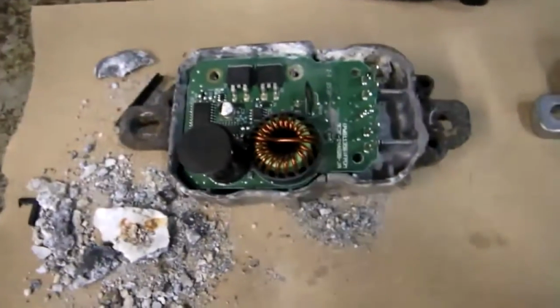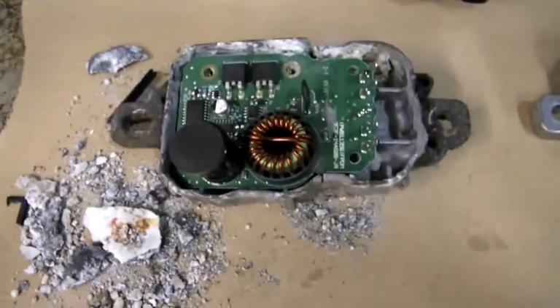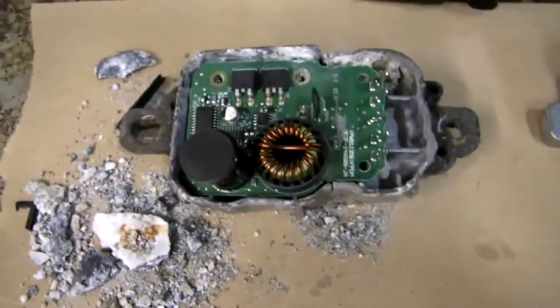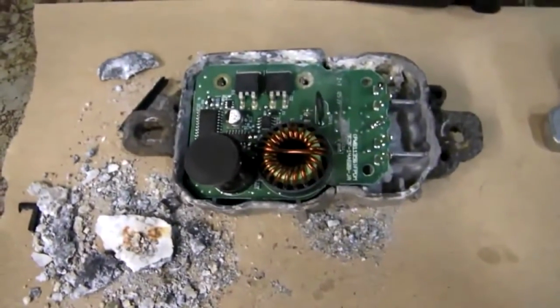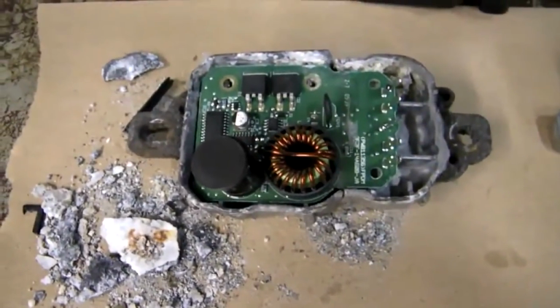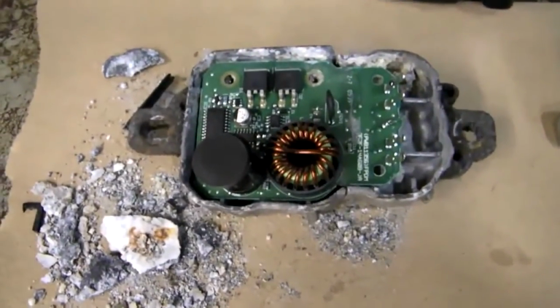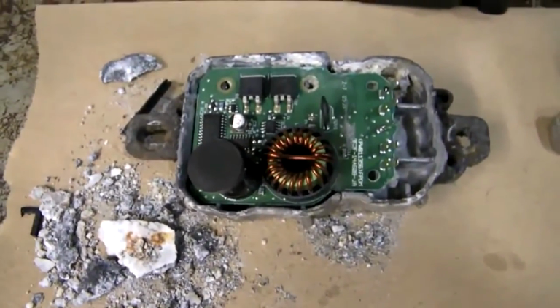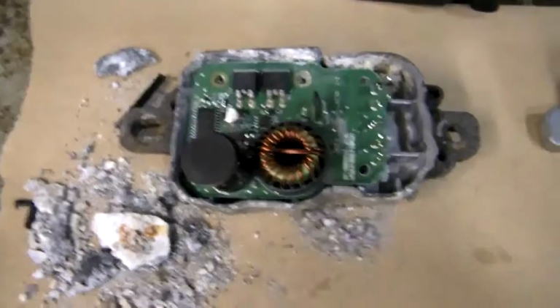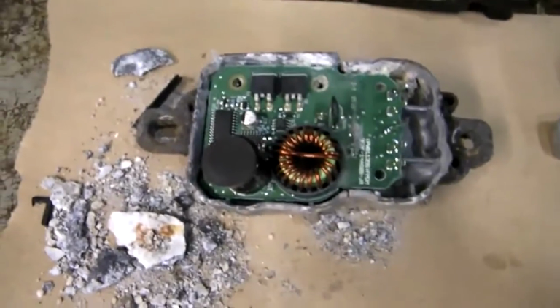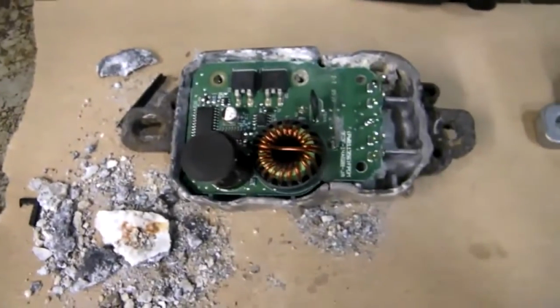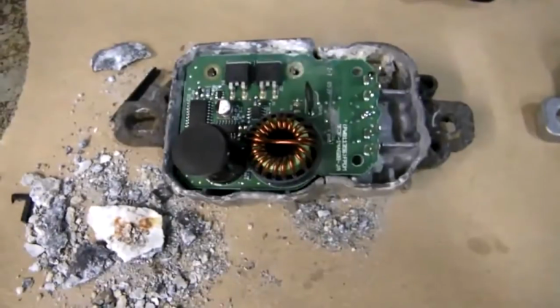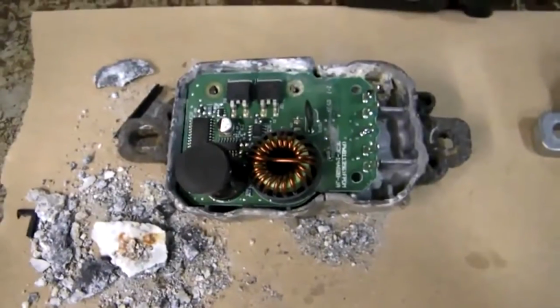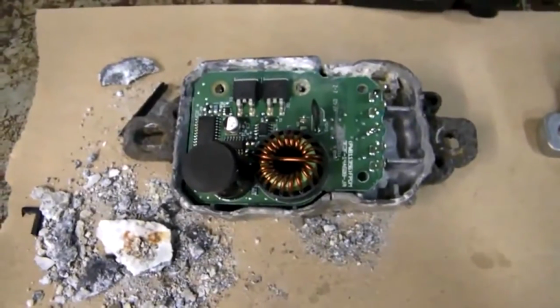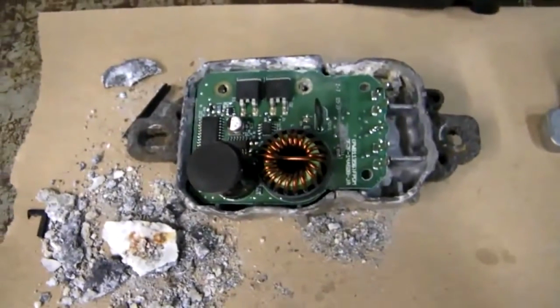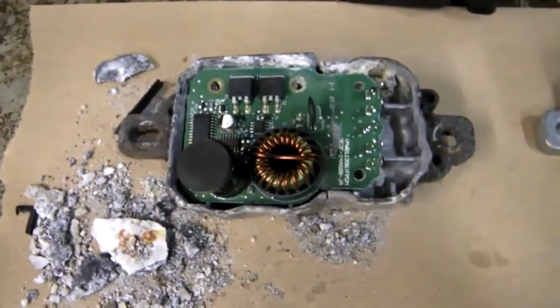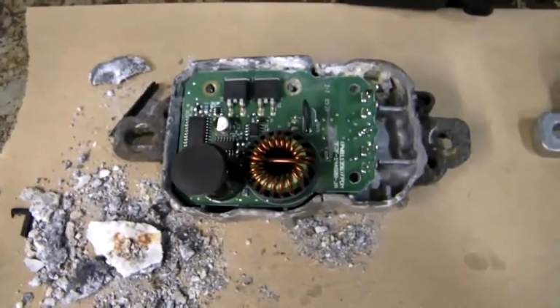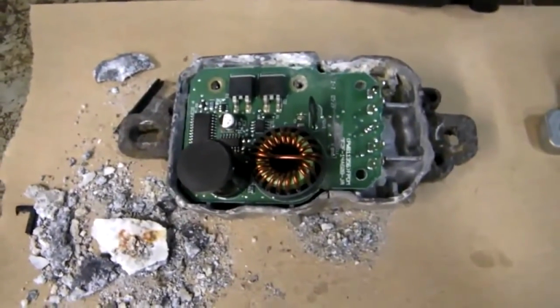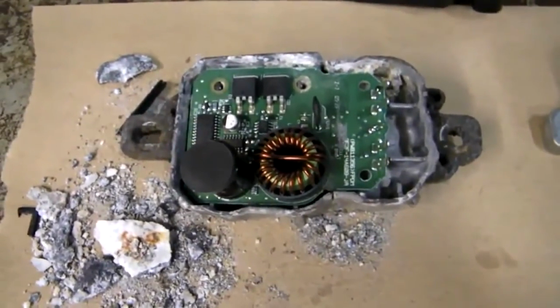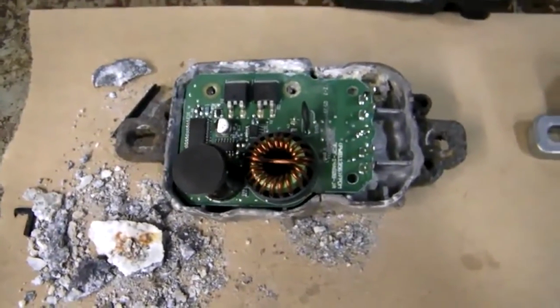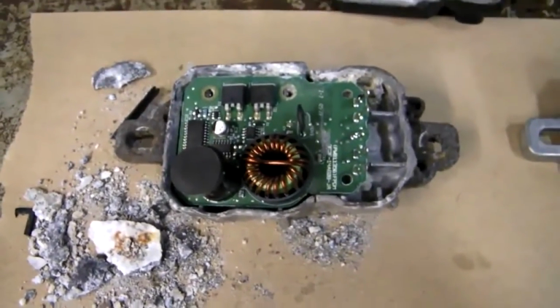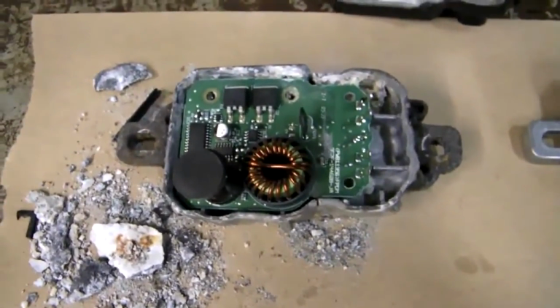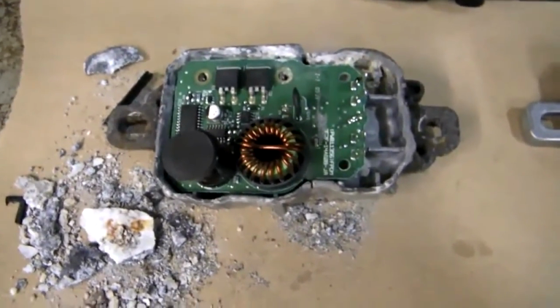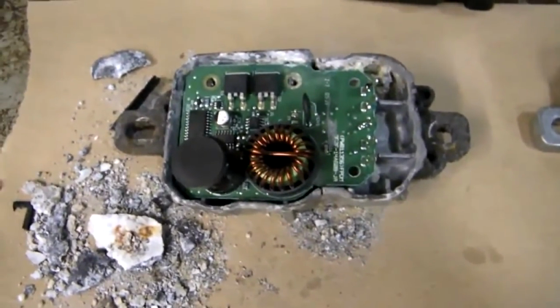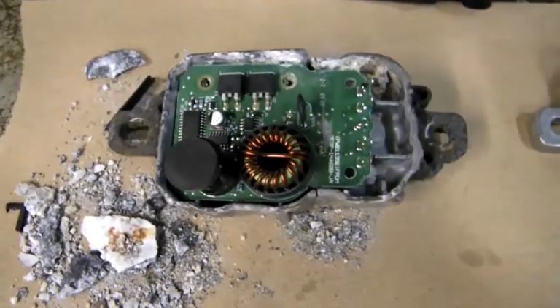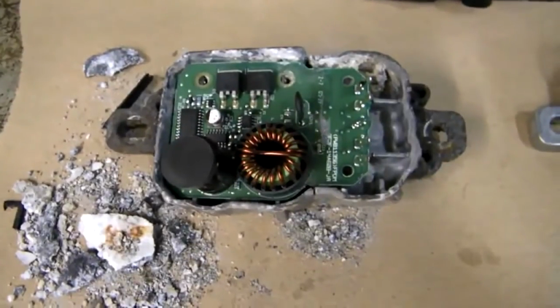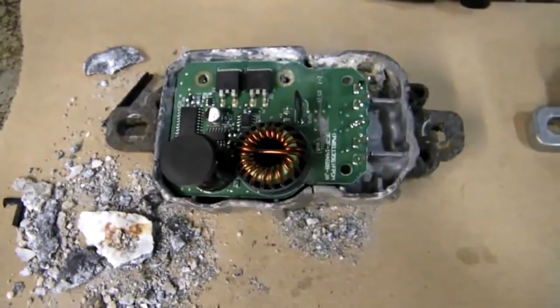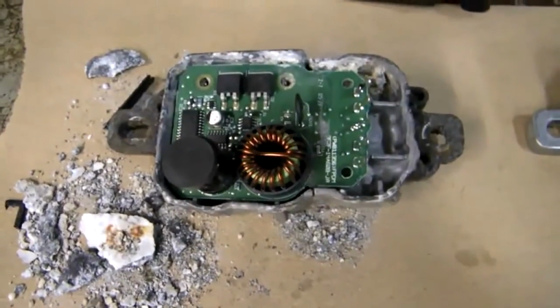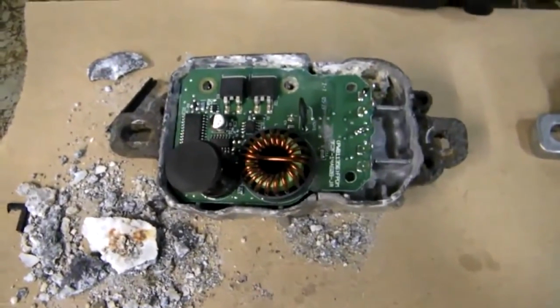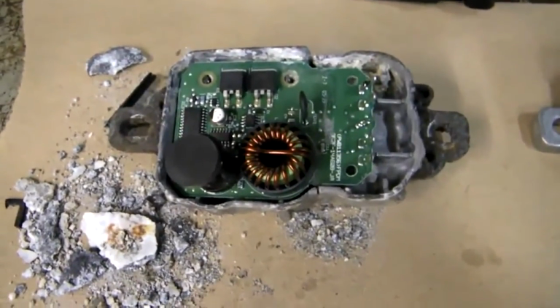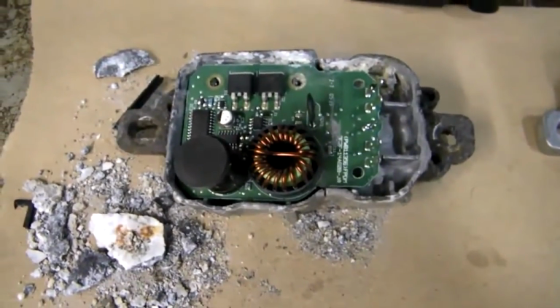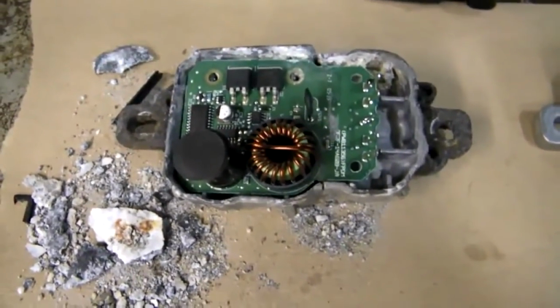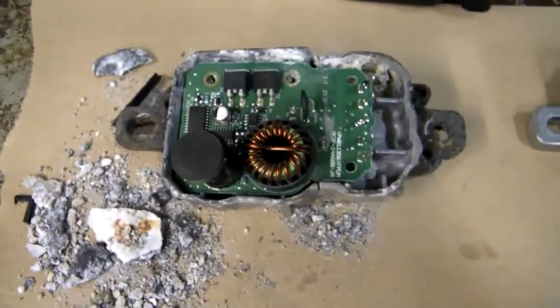A lot of people are misdiagnosing this. They're putting in fuel pumps instead of checking this. So if you do suspect your fuel pump's shot on your Ford truck because it won't start, it's stalling, it's acting funny, make sure they check this fuel pump module.